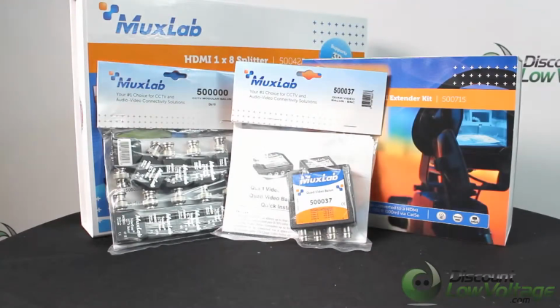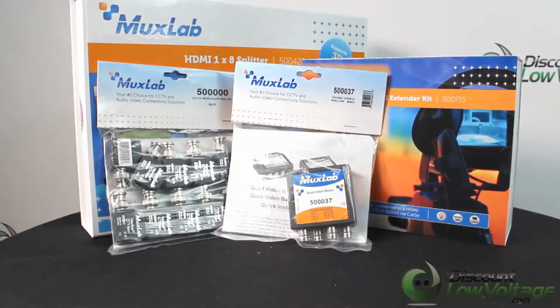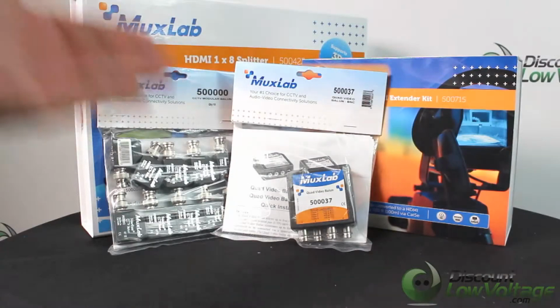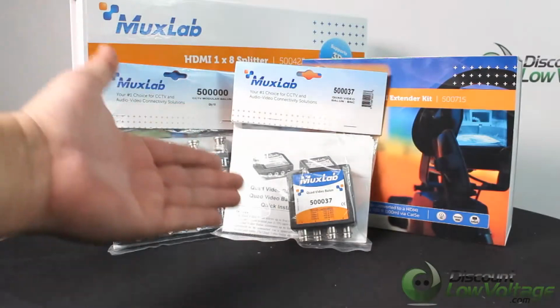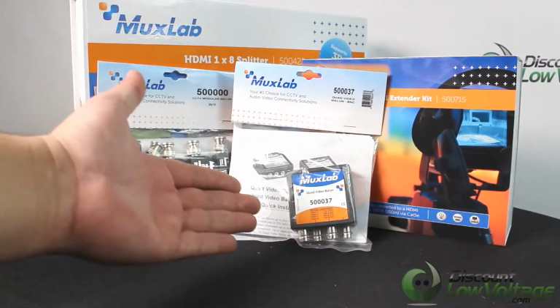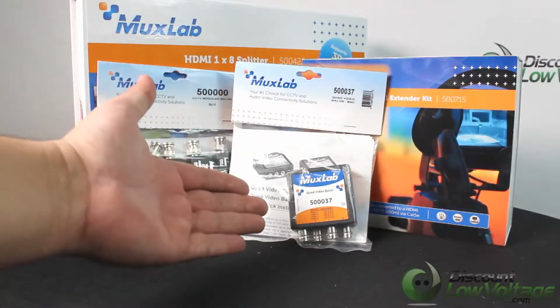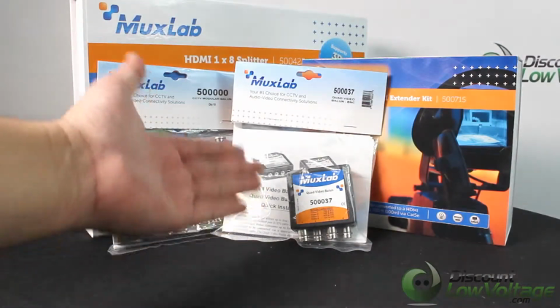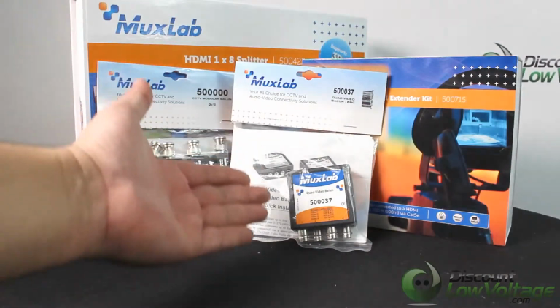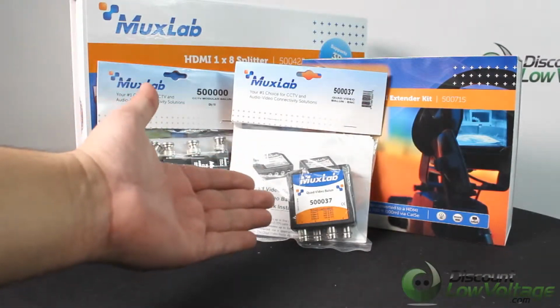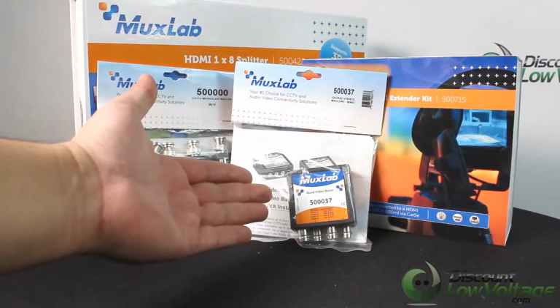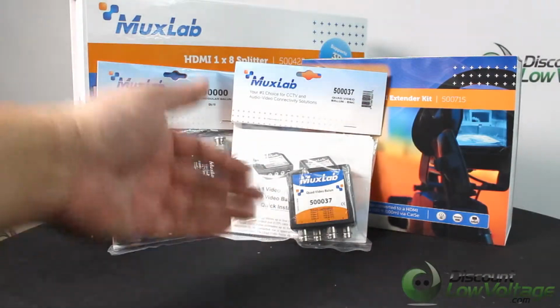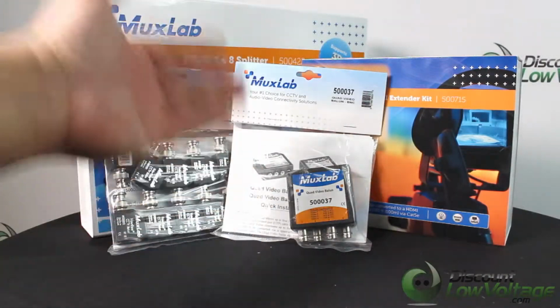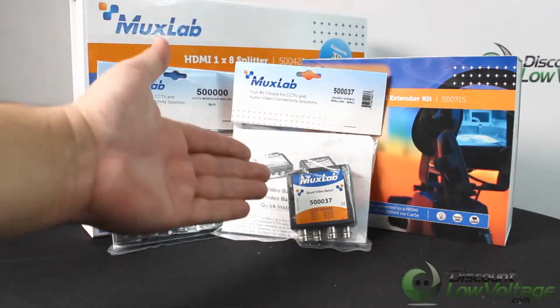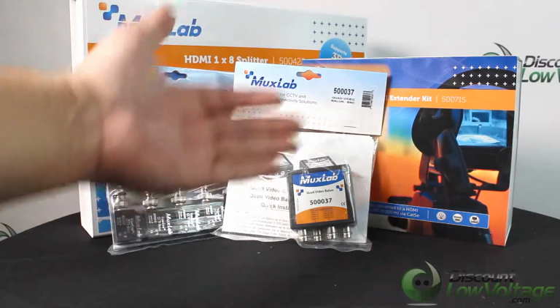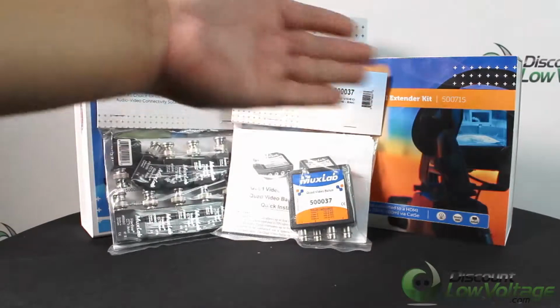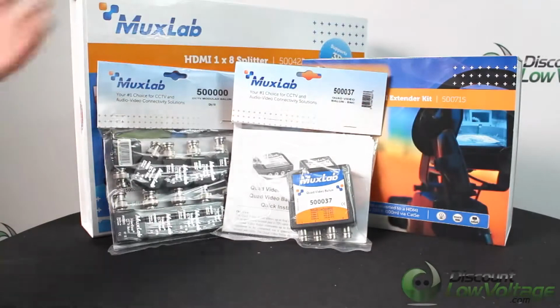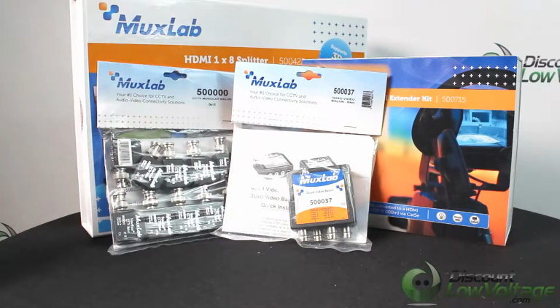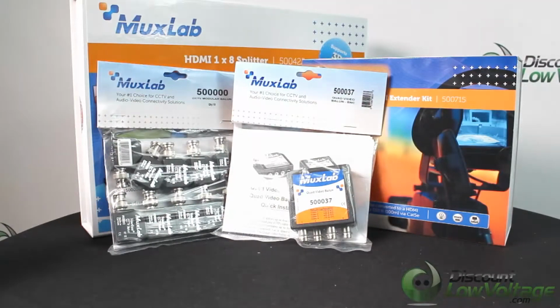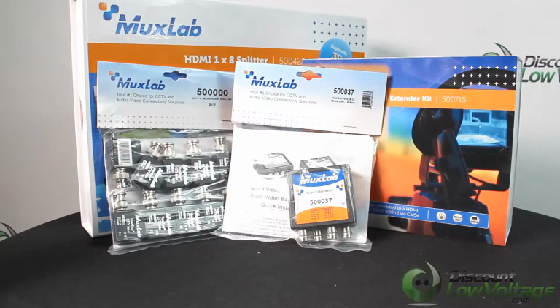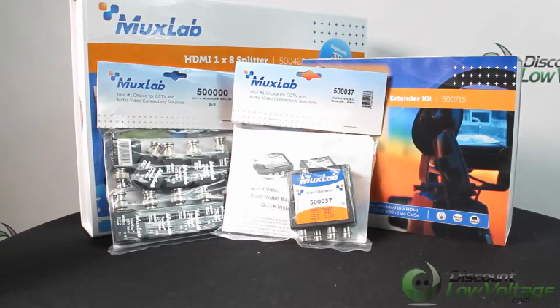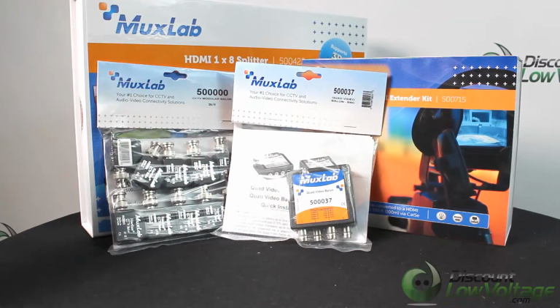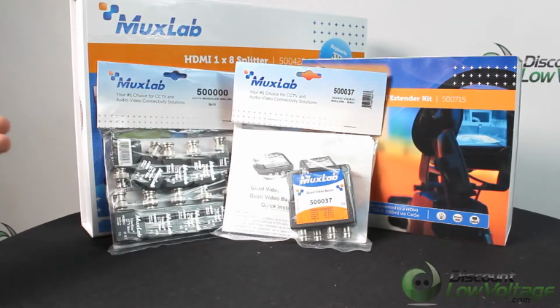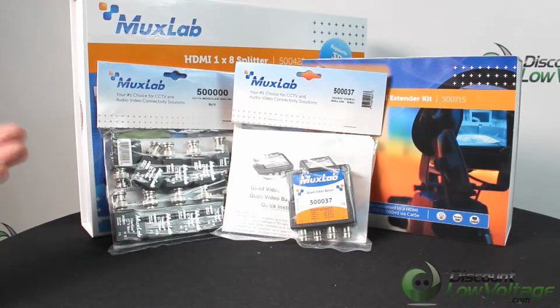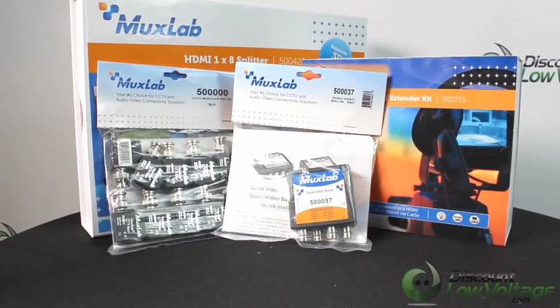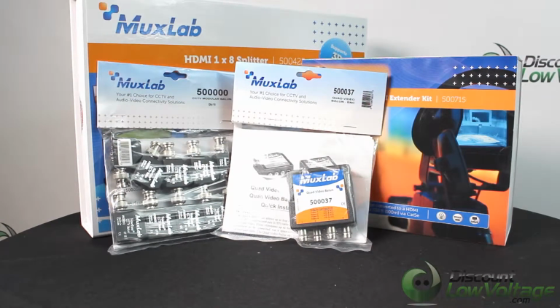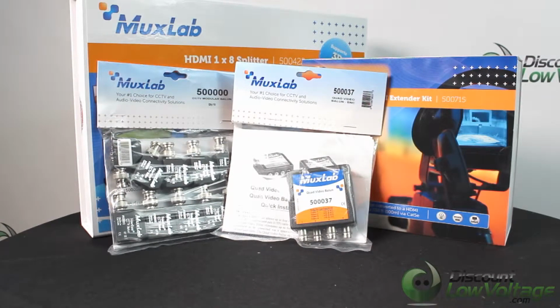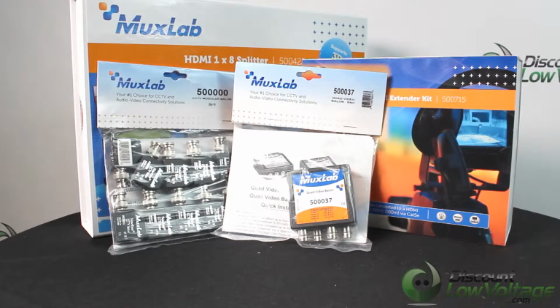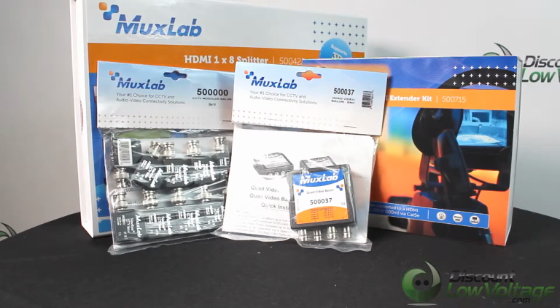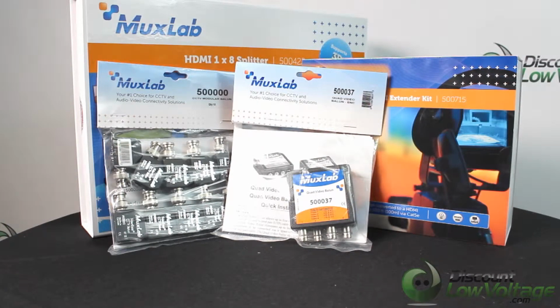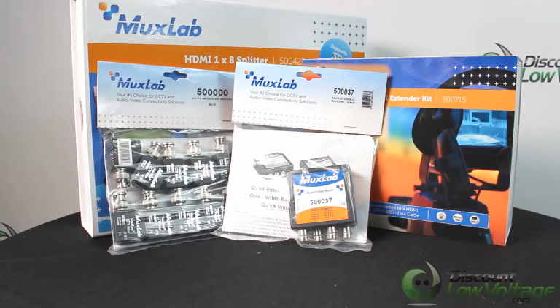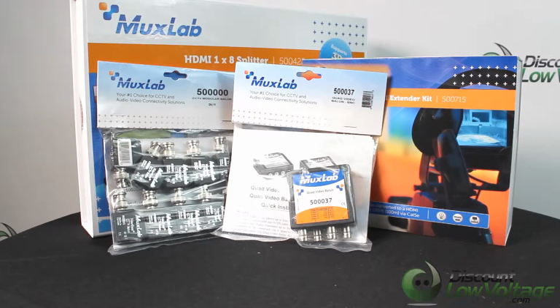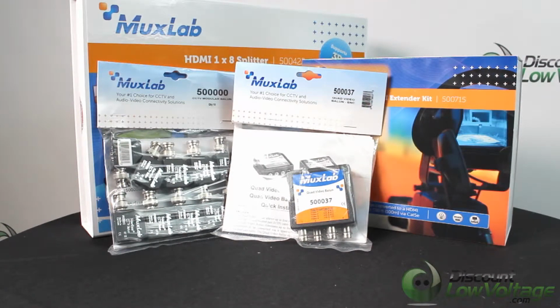For a more detailed spec sheet on this item and to order this along with many other MUXLAB parts online, visit discountlowvoltage.com.